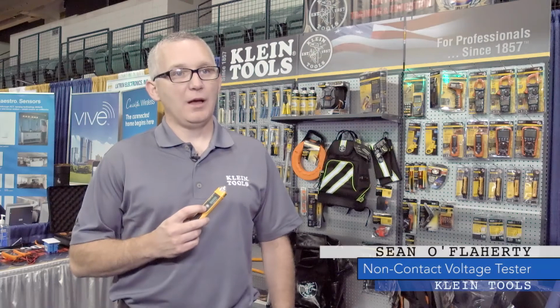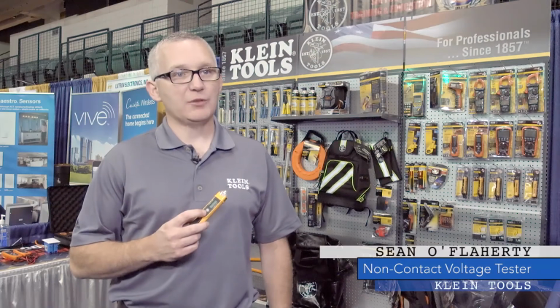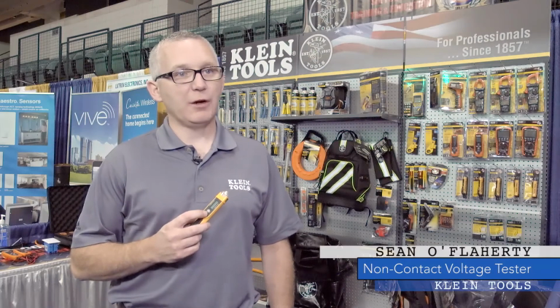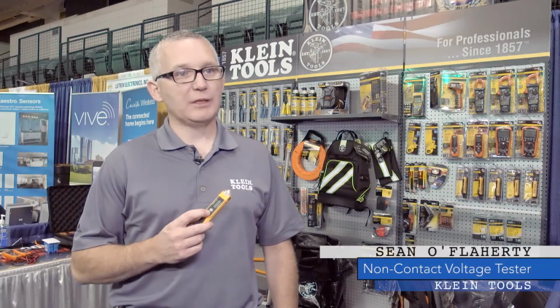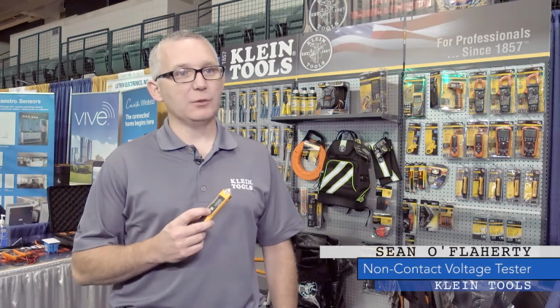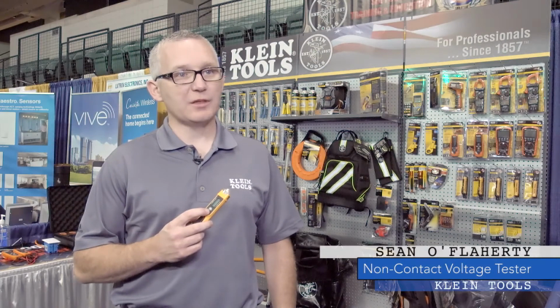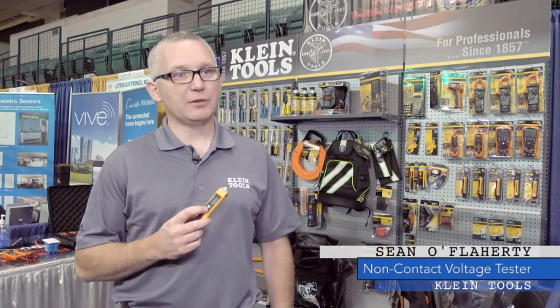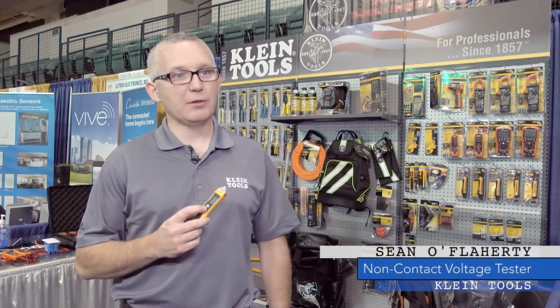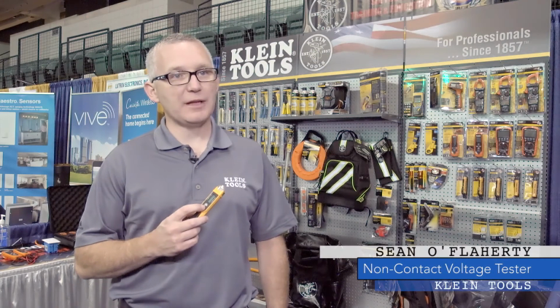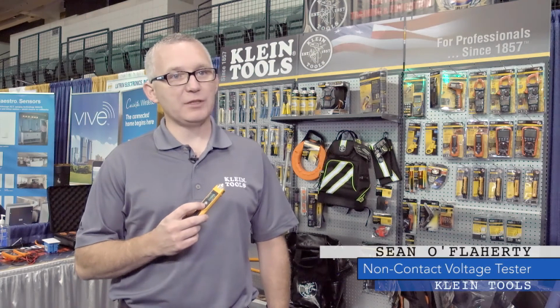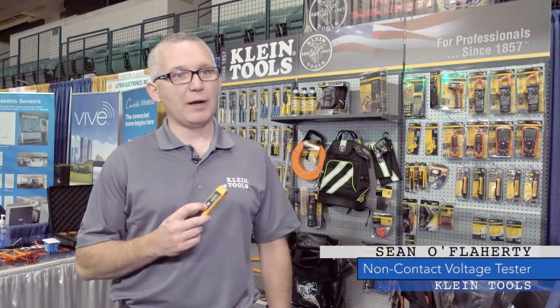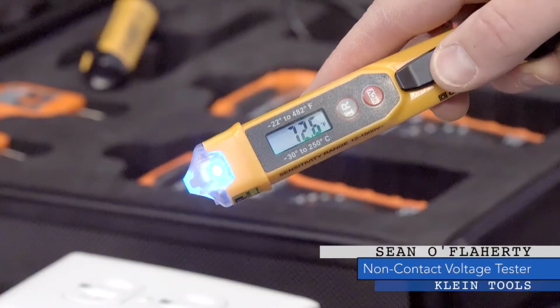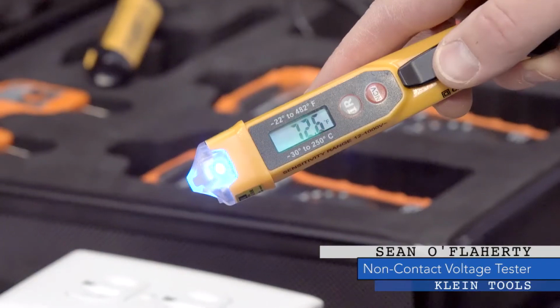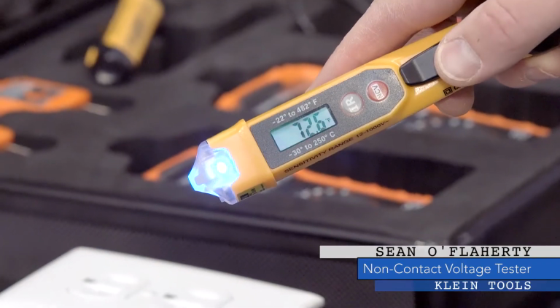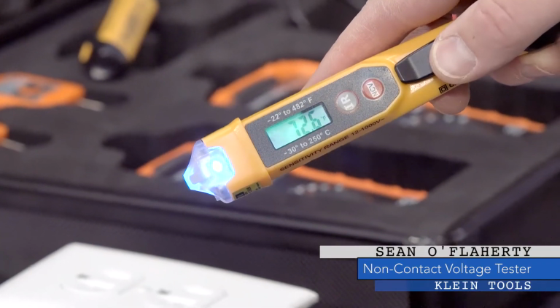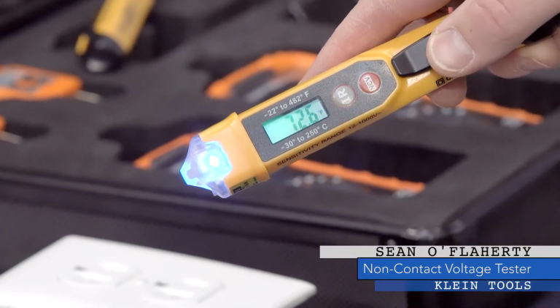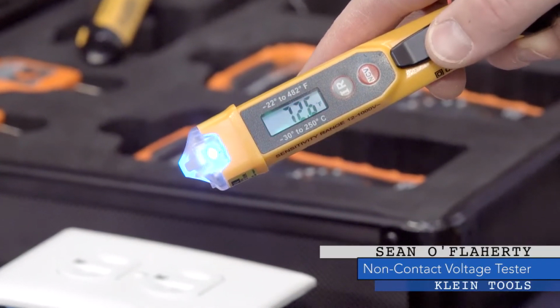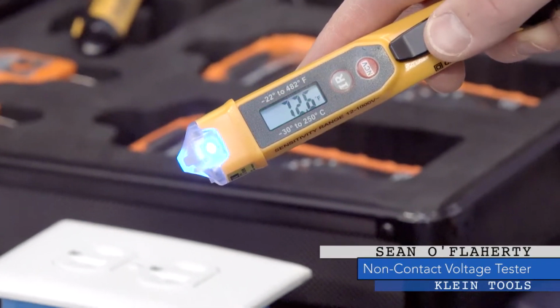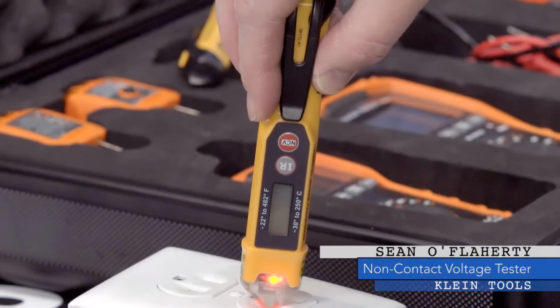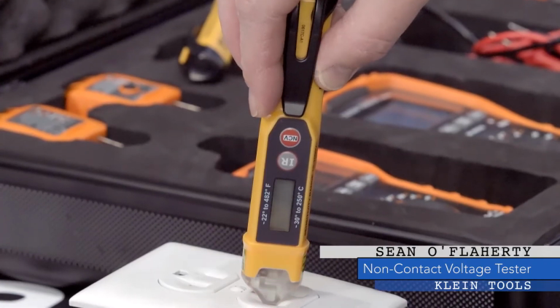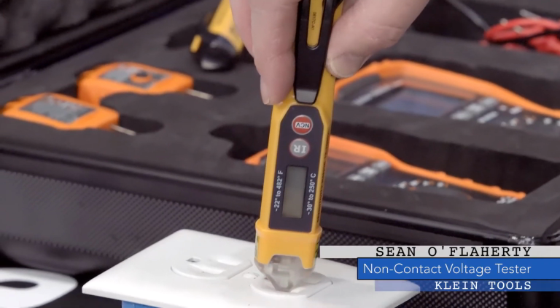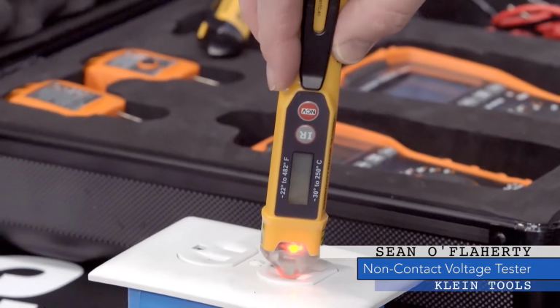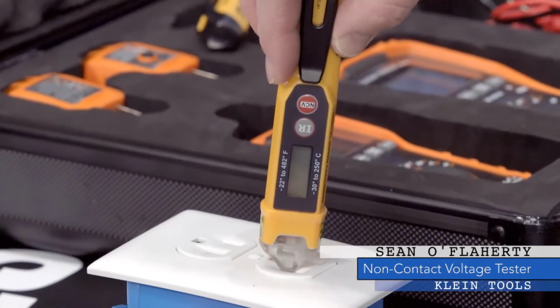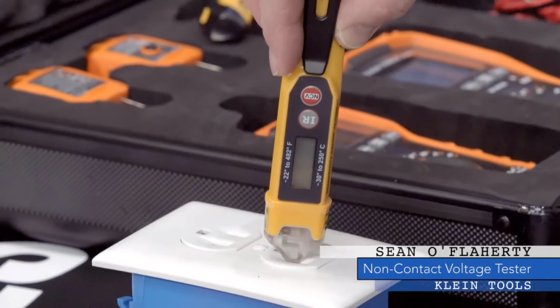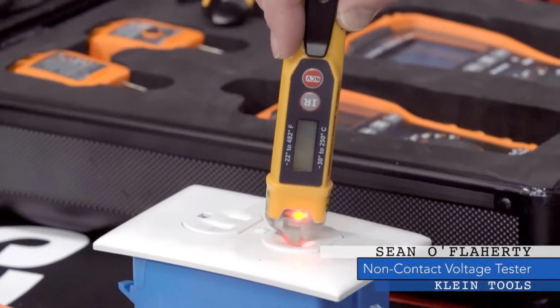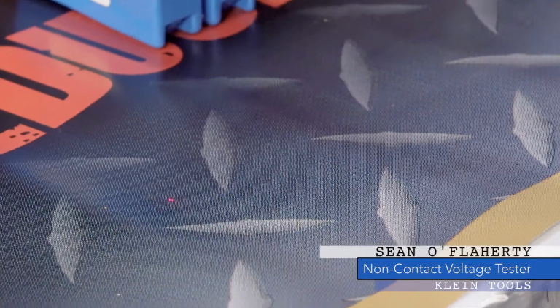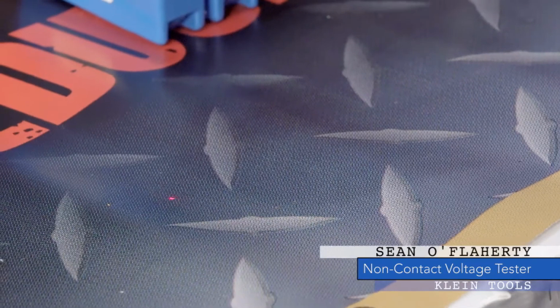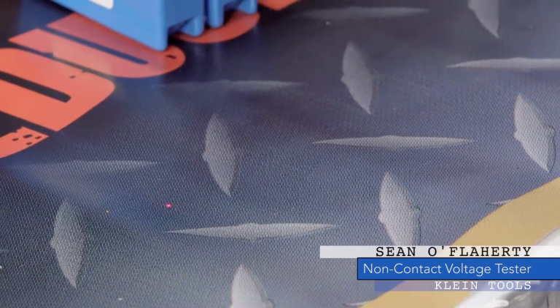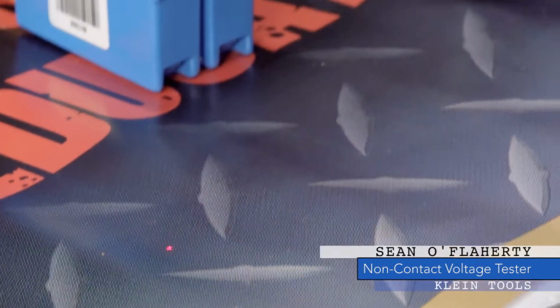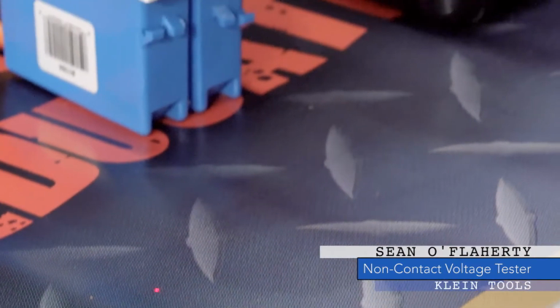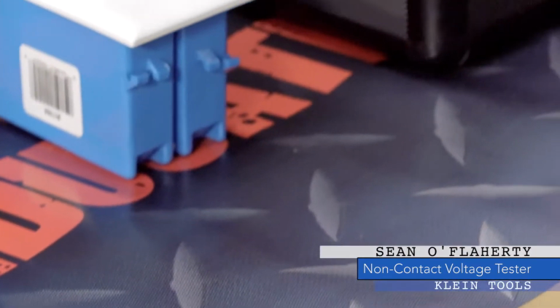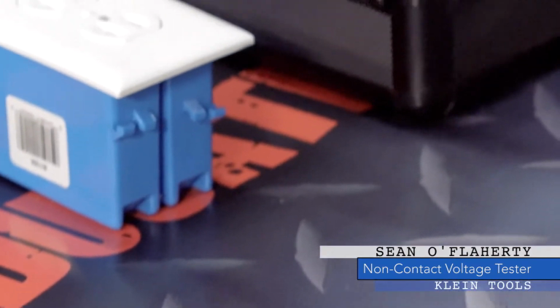Hi, I'm Sean of Laherty with Klein Tools. I'm here to talk to you about the NCP4IR. That is our new non-contact voltage tester, which can detect voltages from 12 to 1,000 volts, and also has an onboard infrared thermometer.